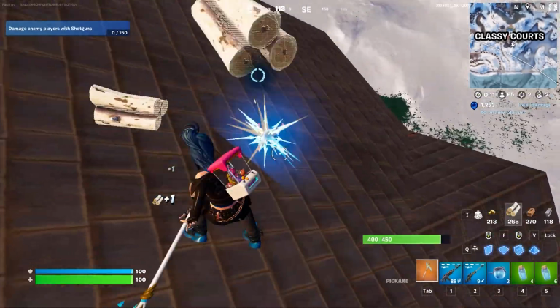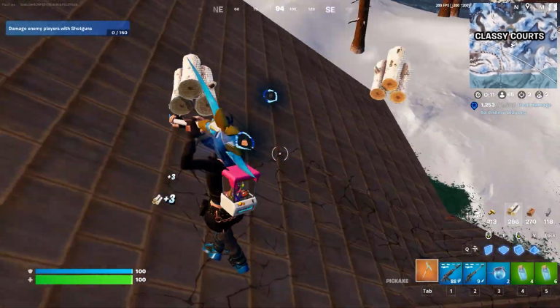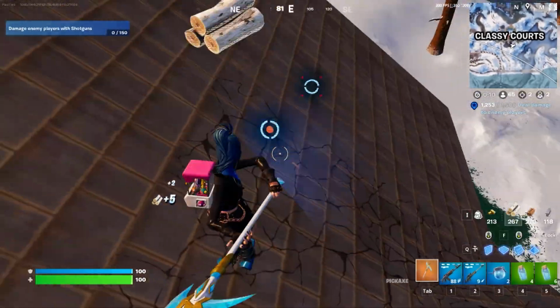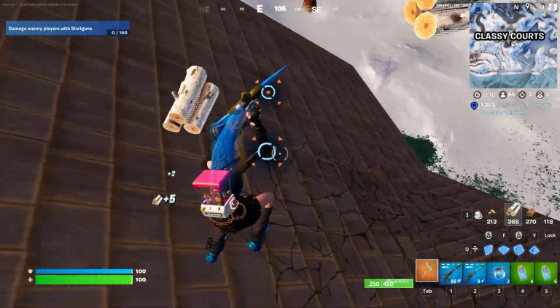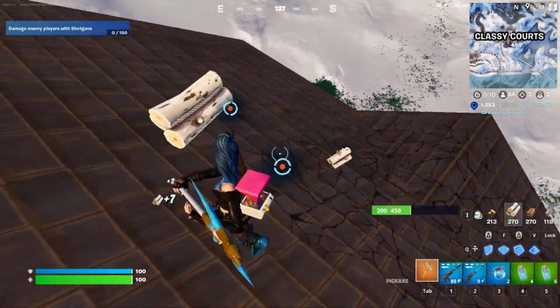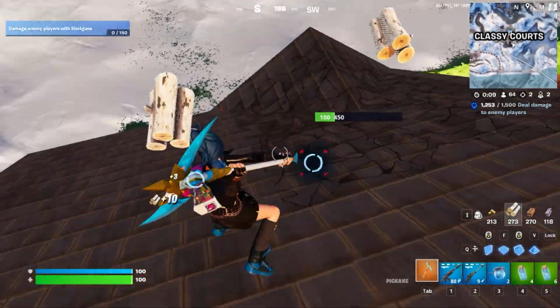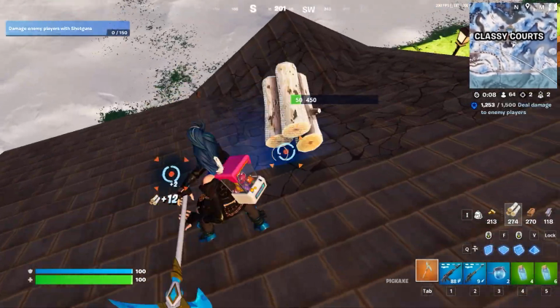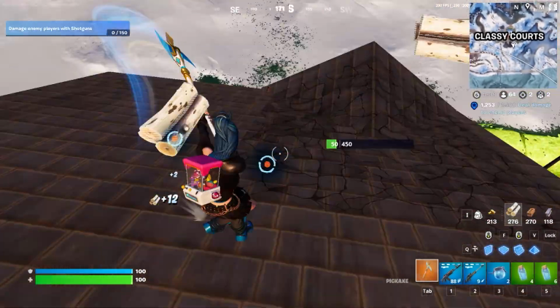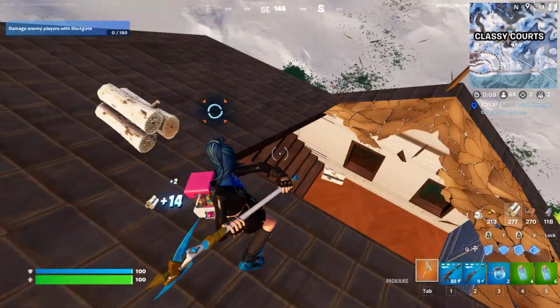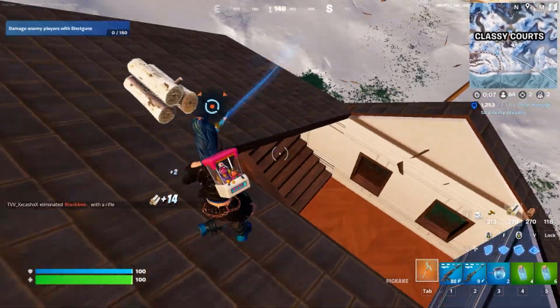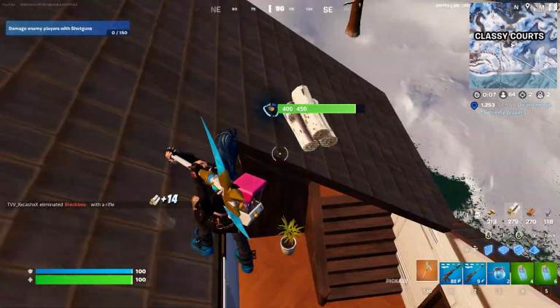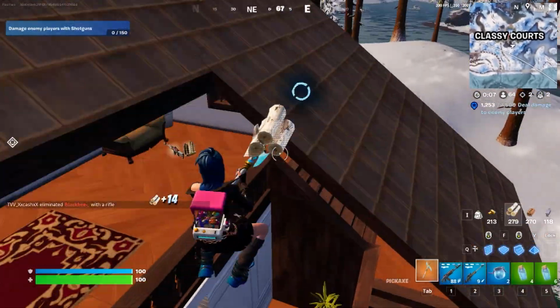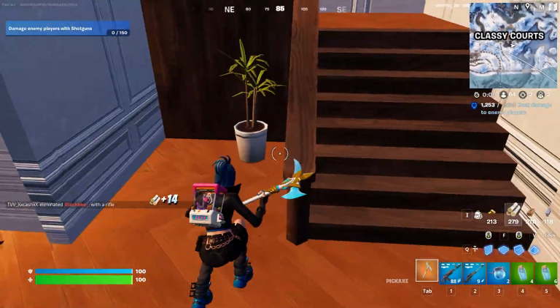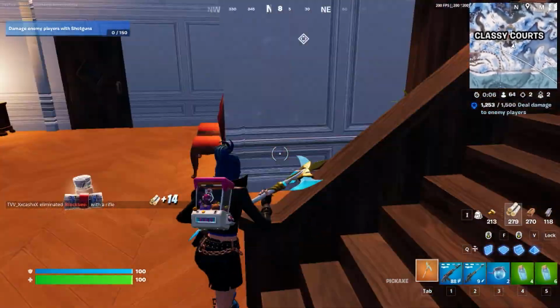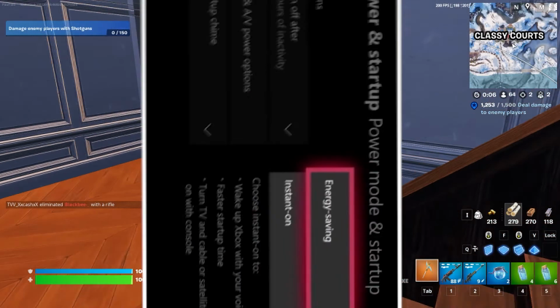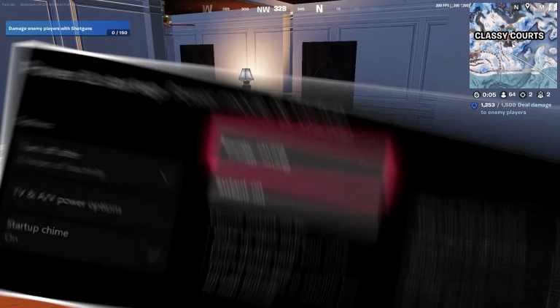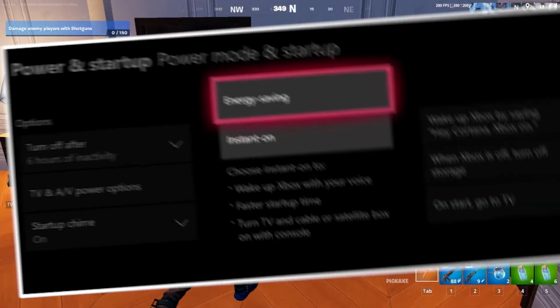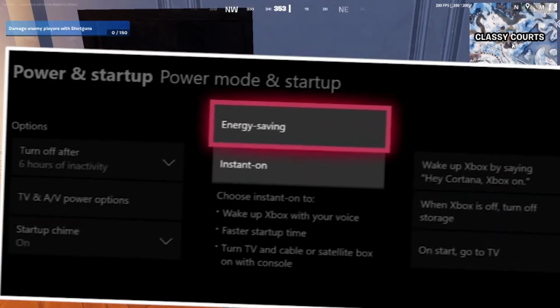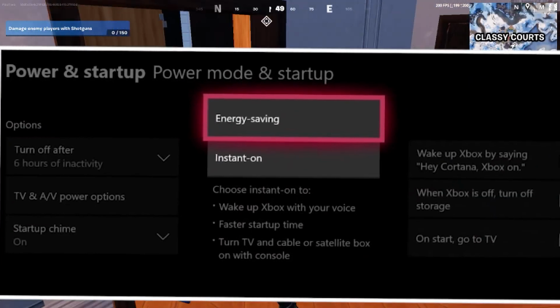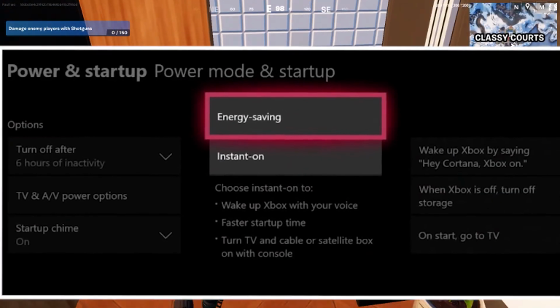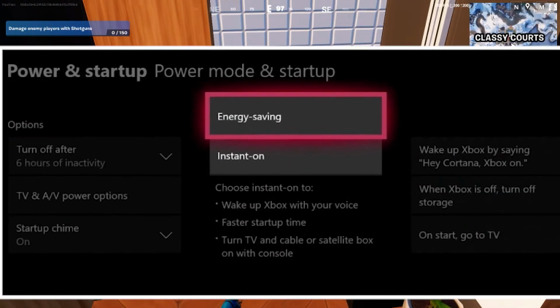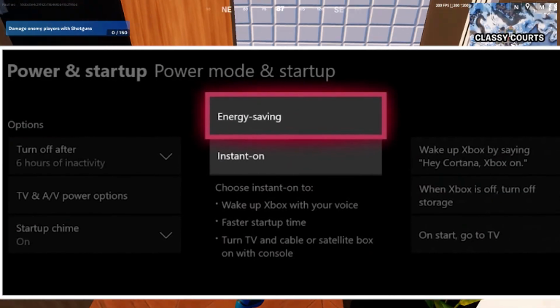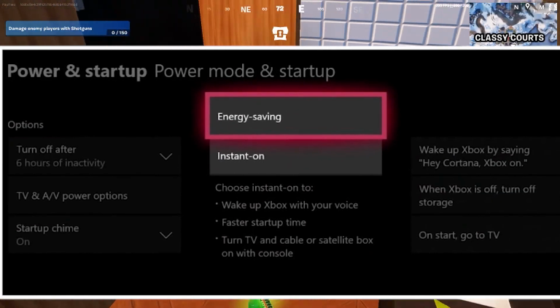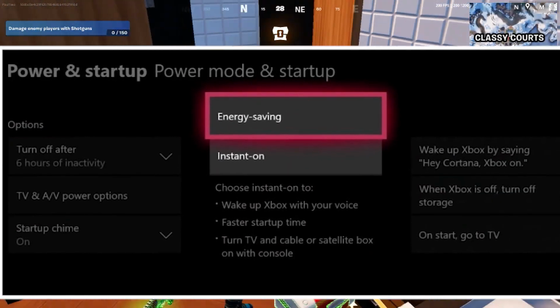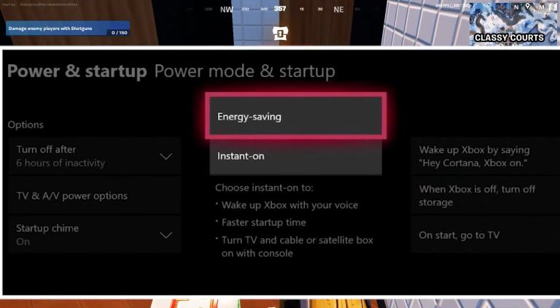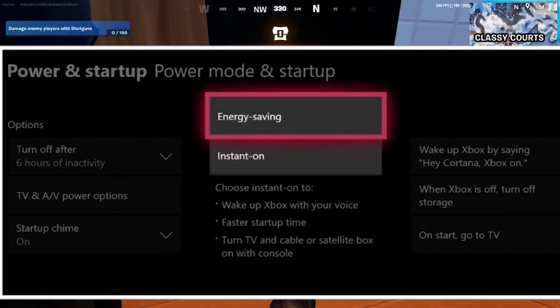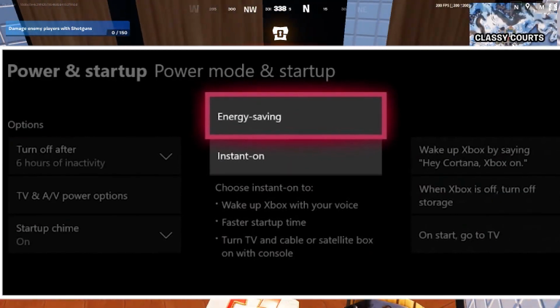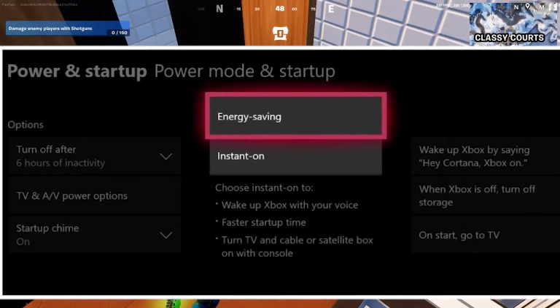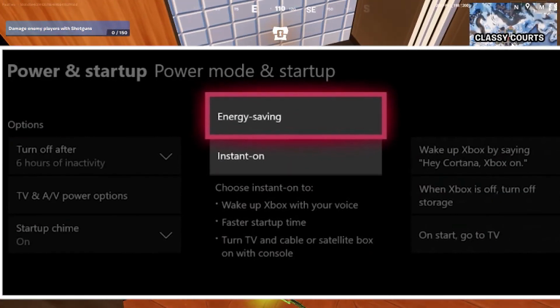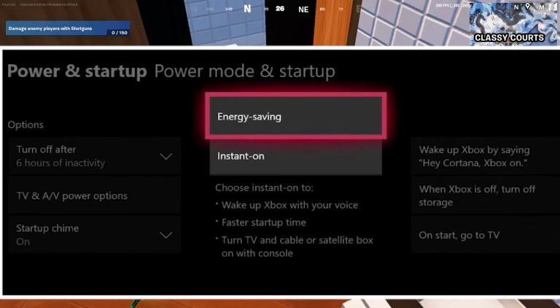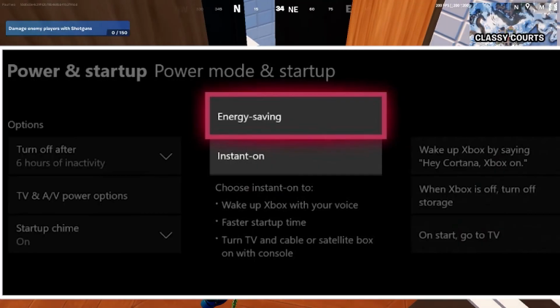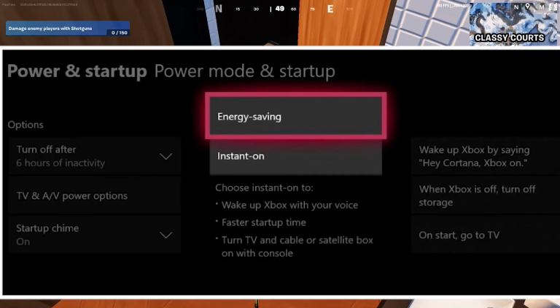Next step: check your console's power settings. Some consoles have a power saving mode that can cause issues with loading times. Make sure that the console is set to performance mode instead of power saving mode in the settings.